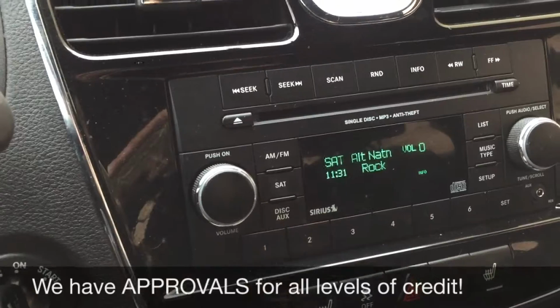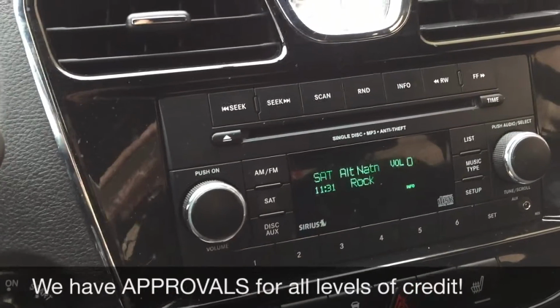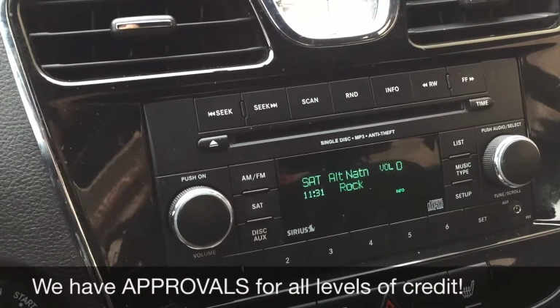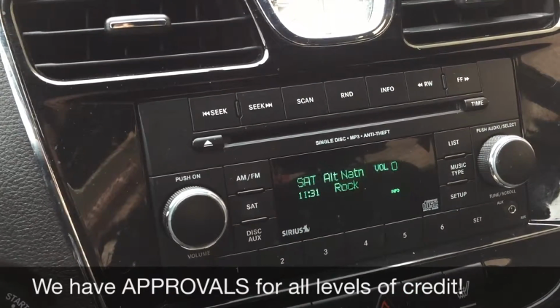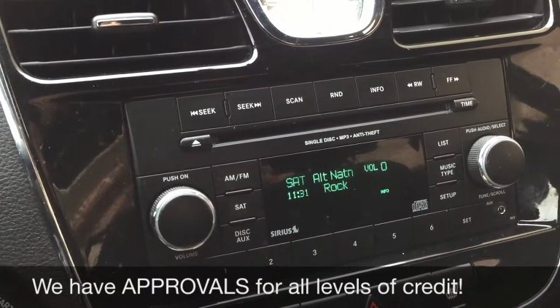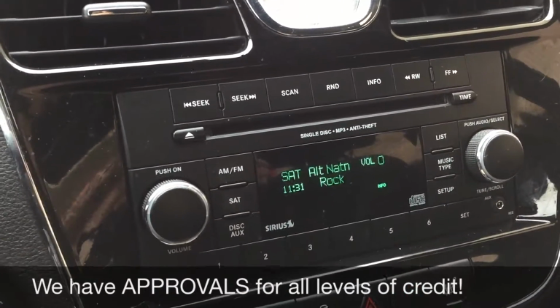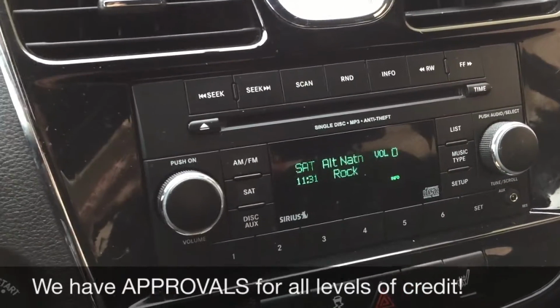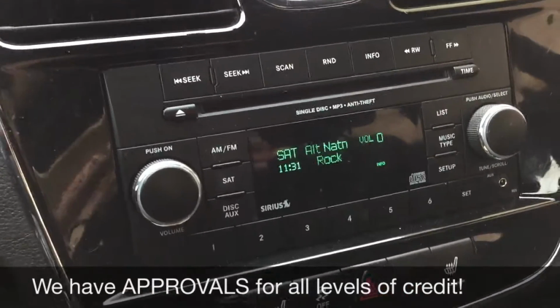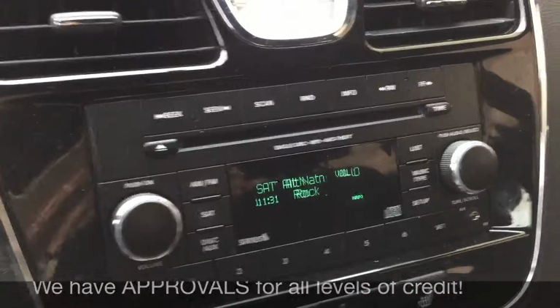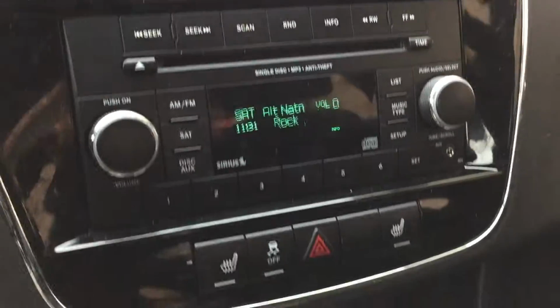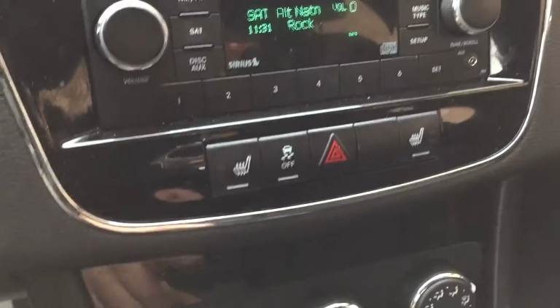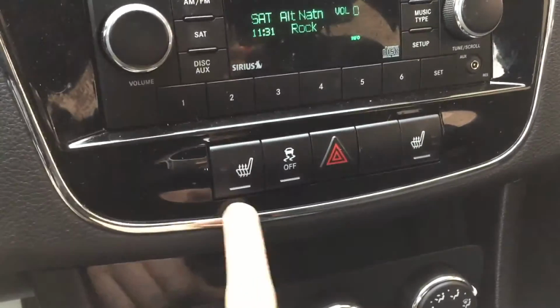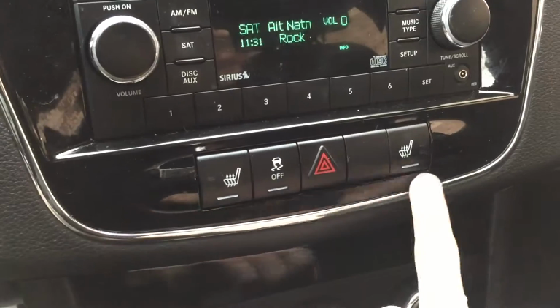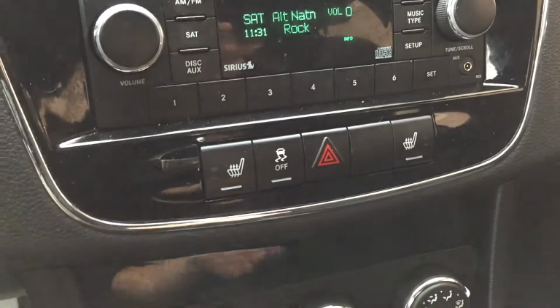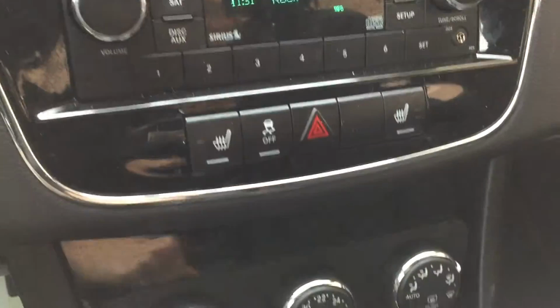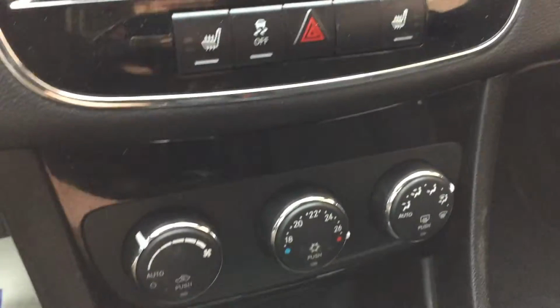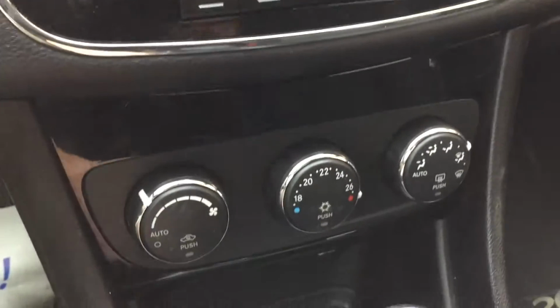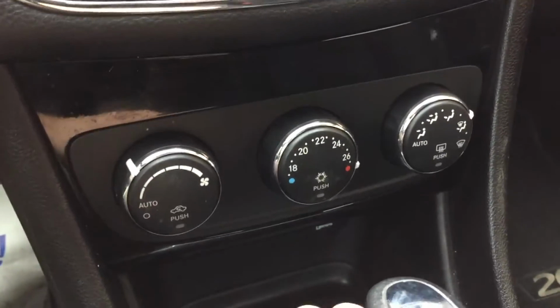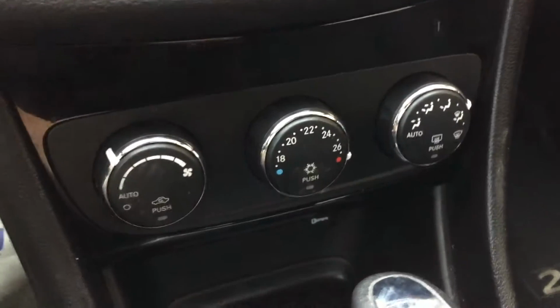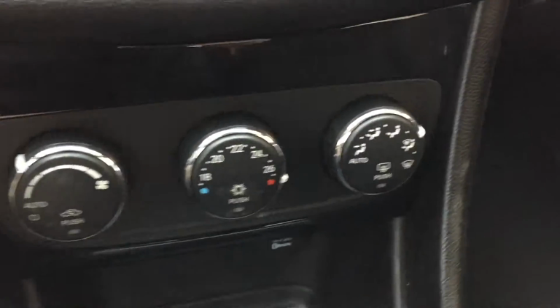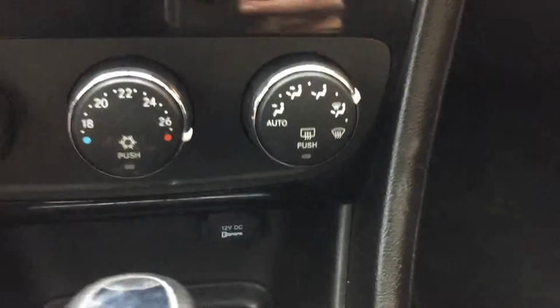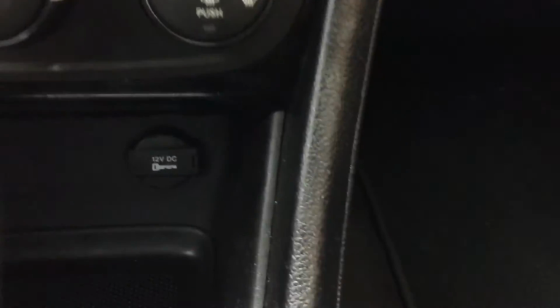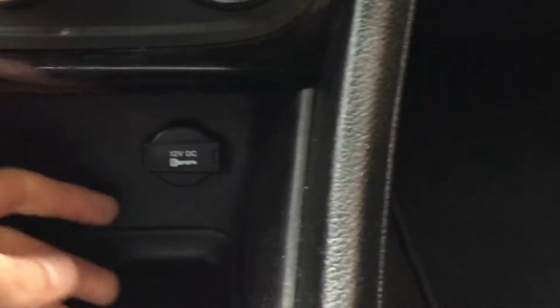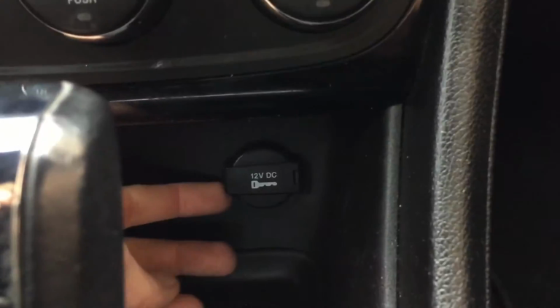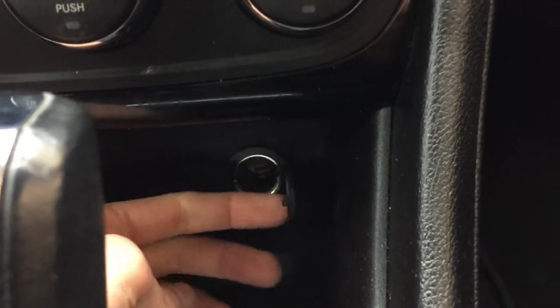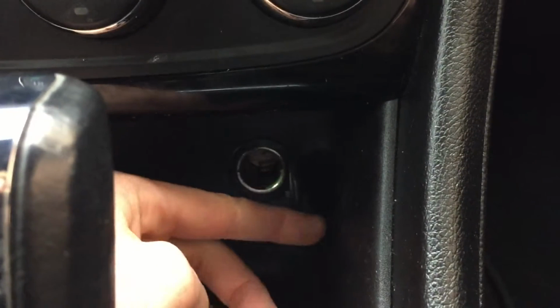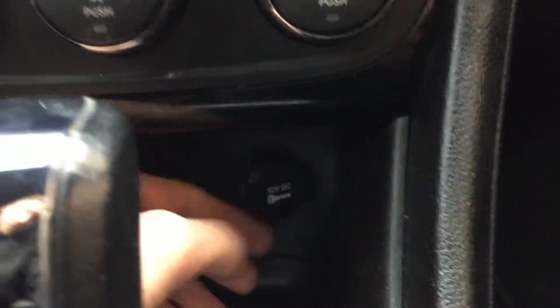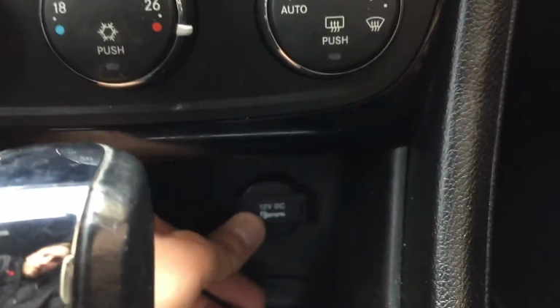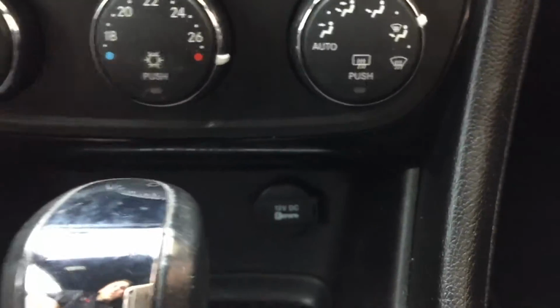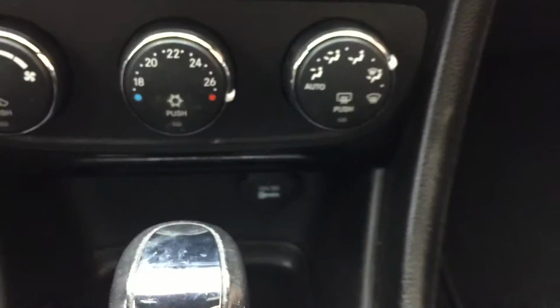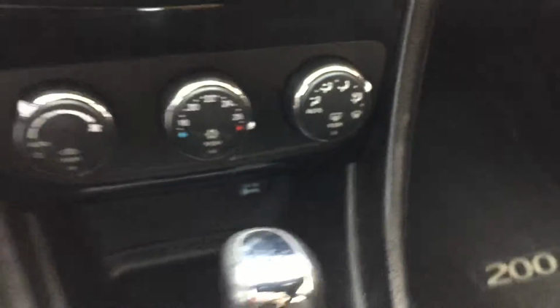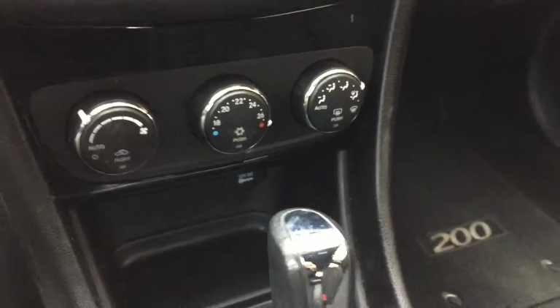You also get Sirius satellite radio — three months through us. As we go down, we got heated seats for the driver and the passenger, and then we got your climate controls right here, and there is a 12-volt just behind here to charge a phone or tablet.